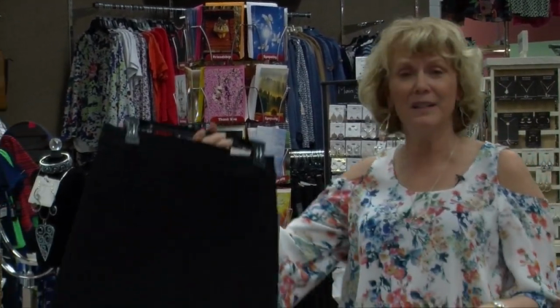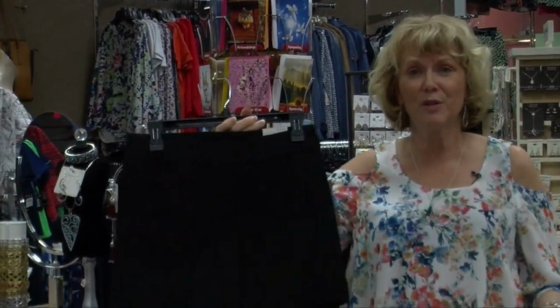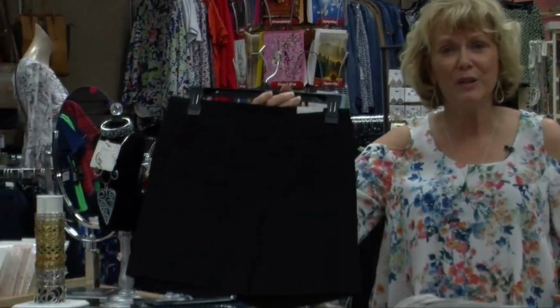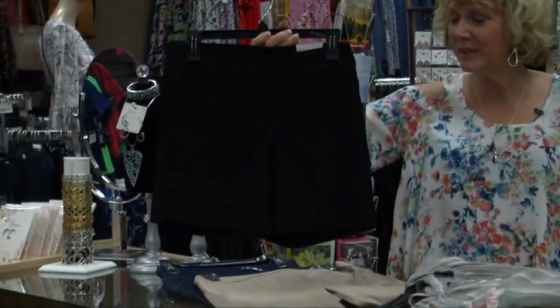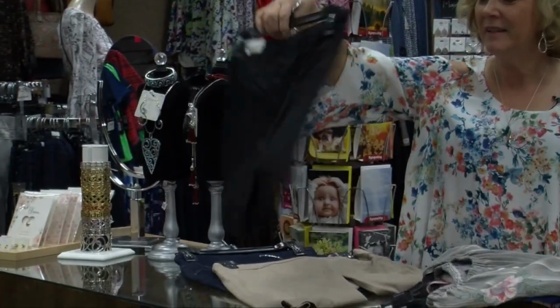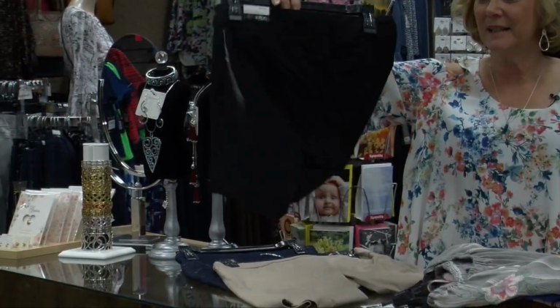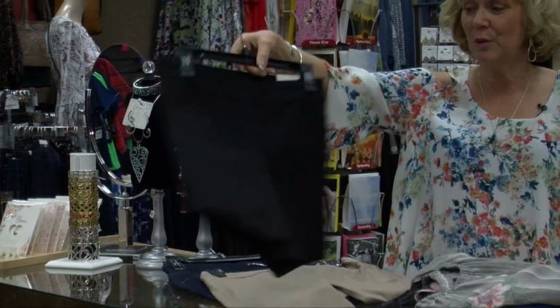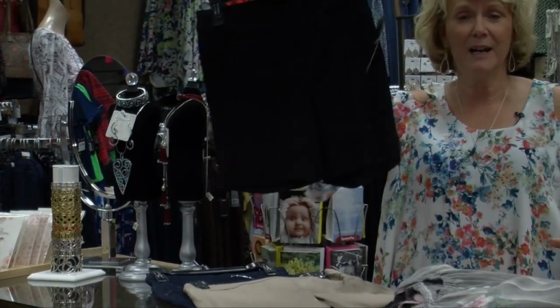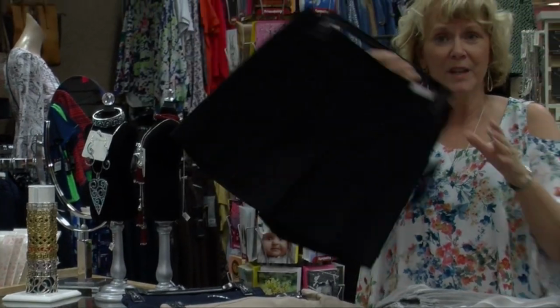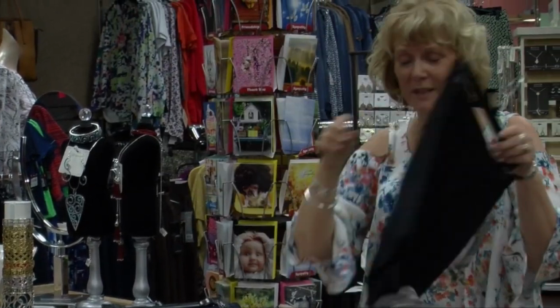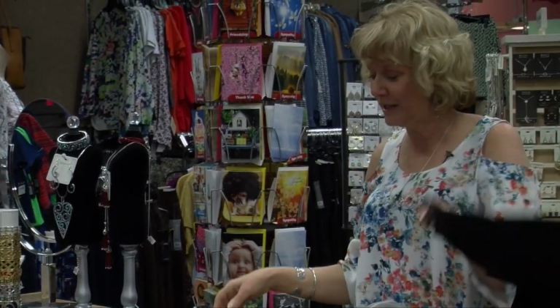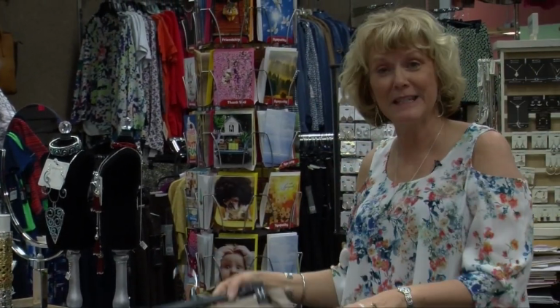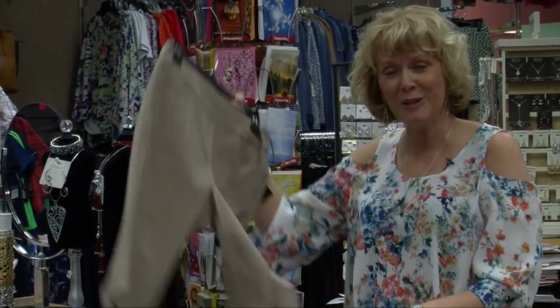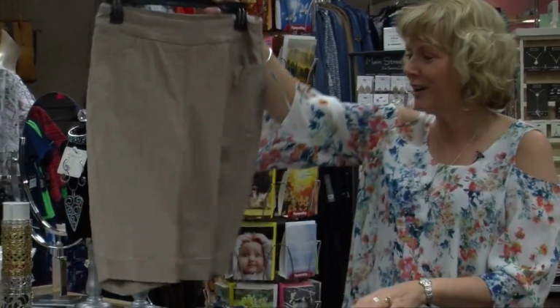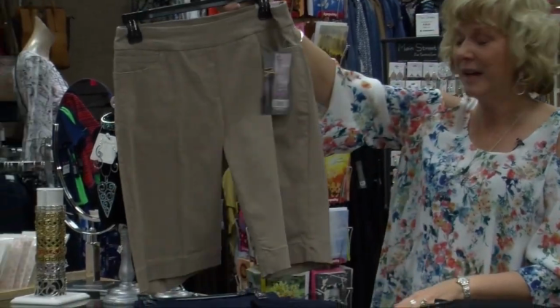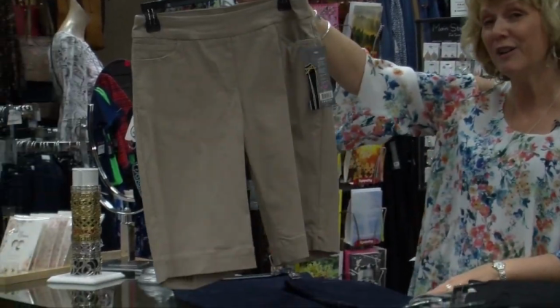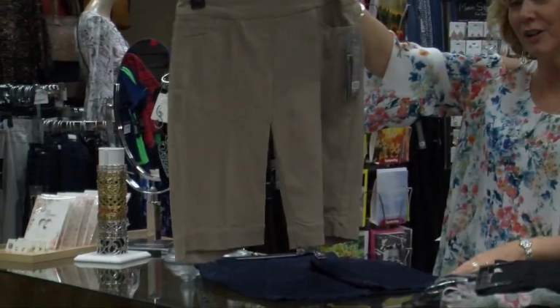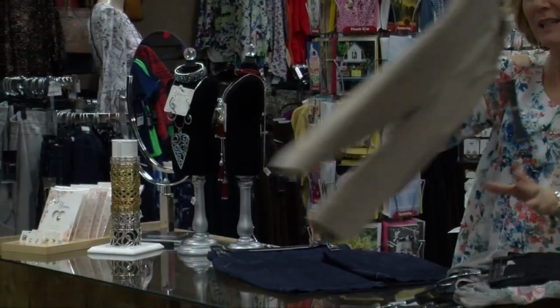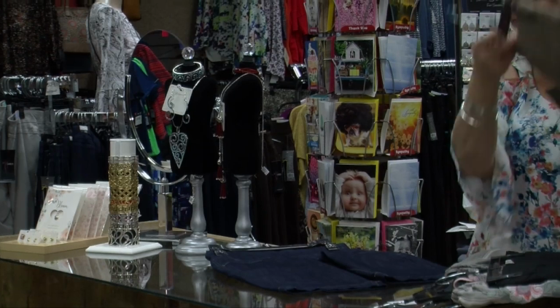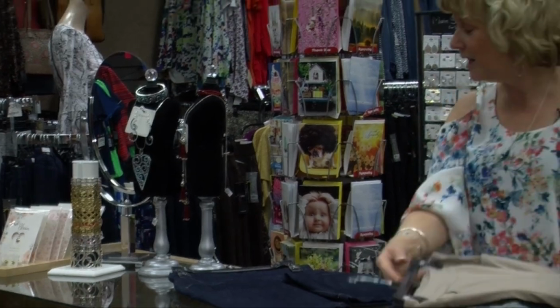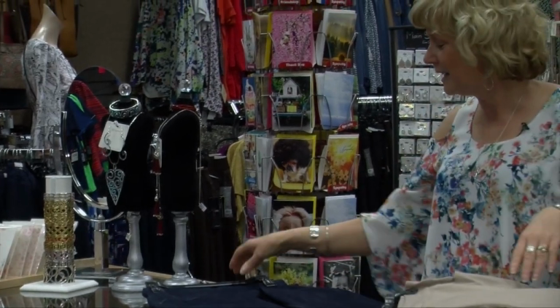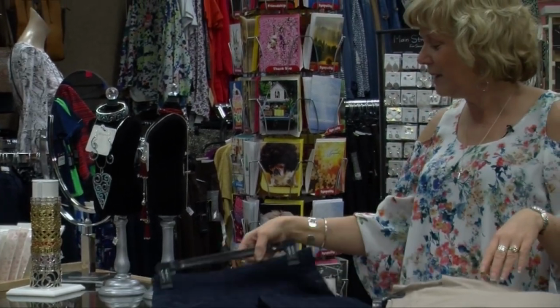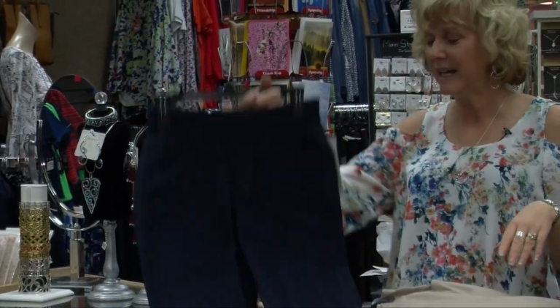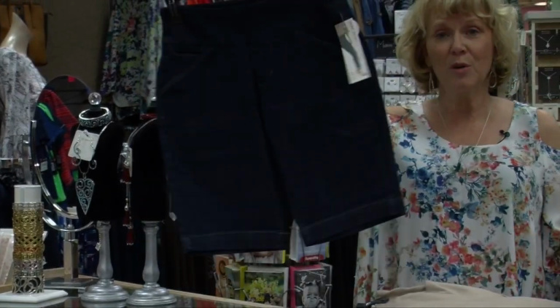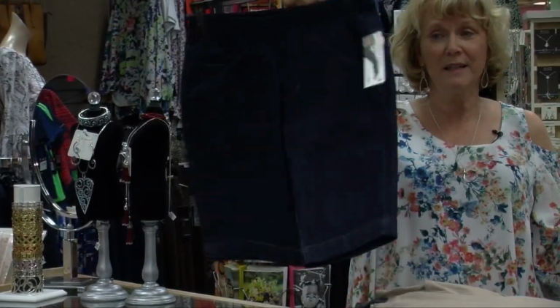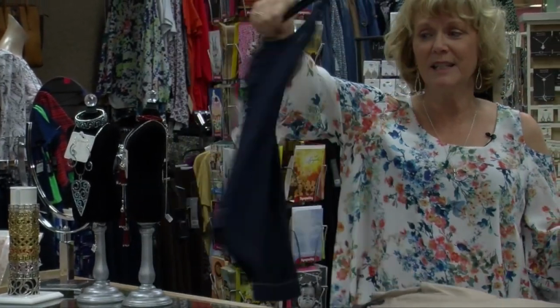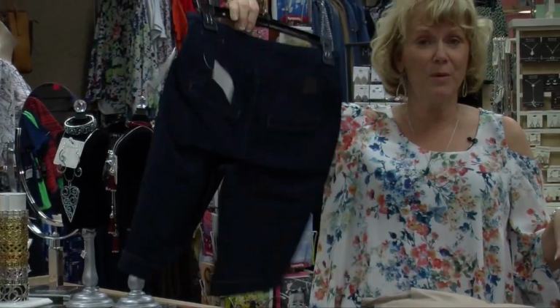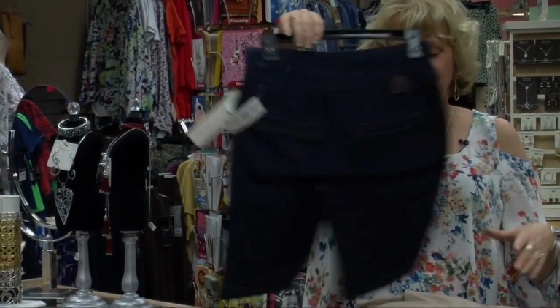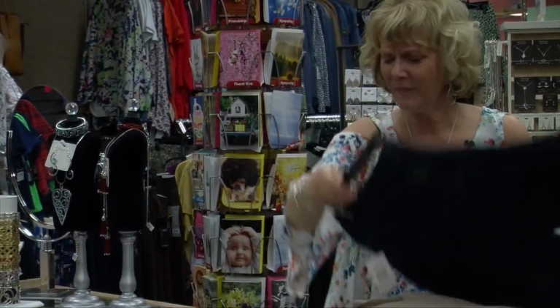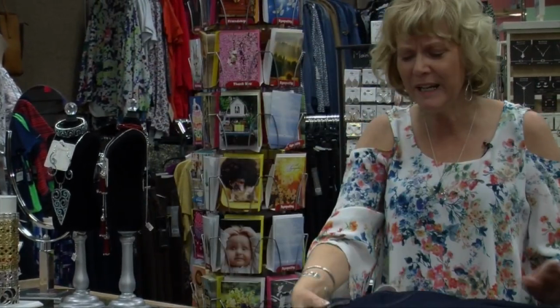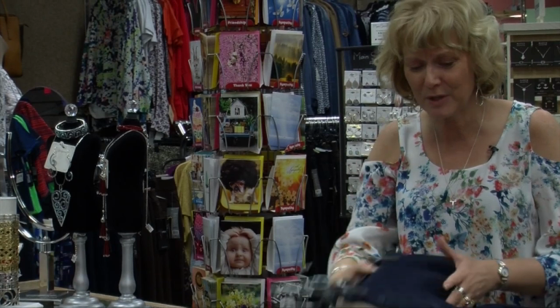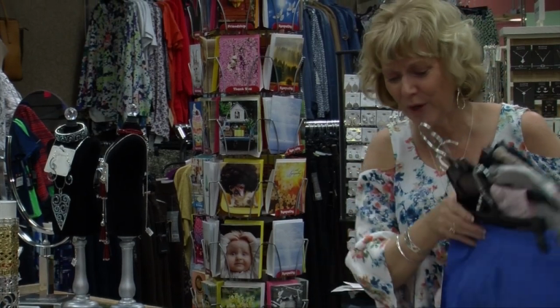We also have shorts for your travels. These little short shorts so you can get some sun when you're there. We also carry the longer shorts in a multitude of colors. We have denim shorts — this is a Jag one. Many options for you.